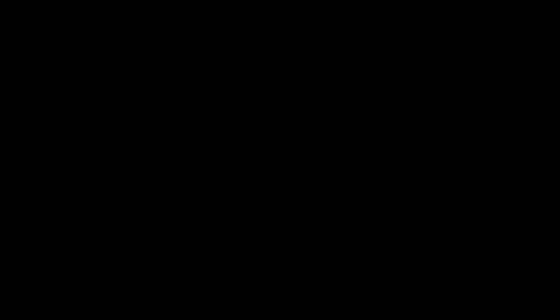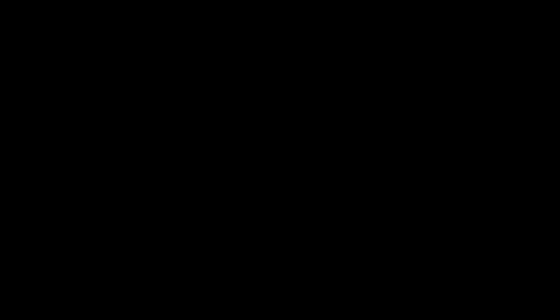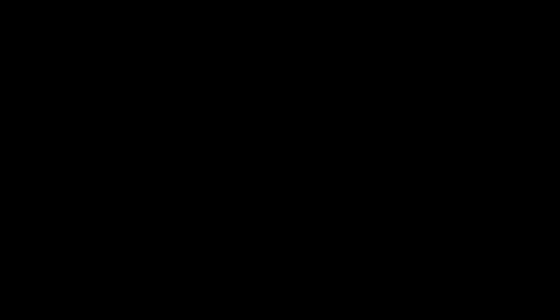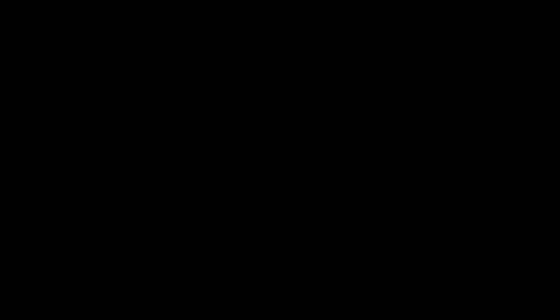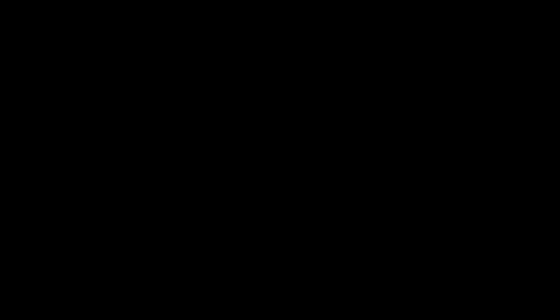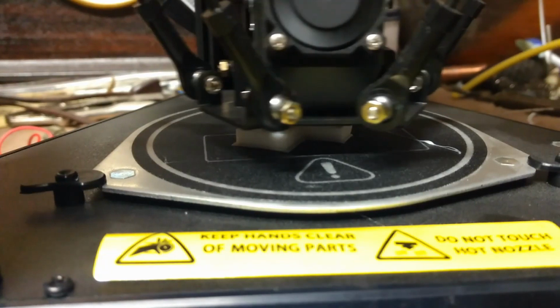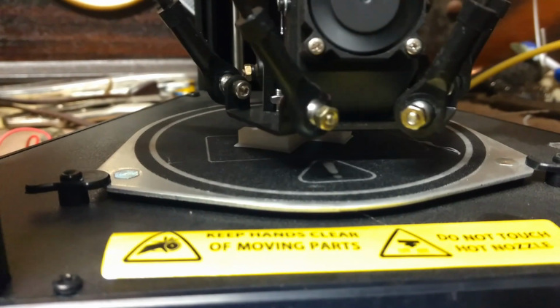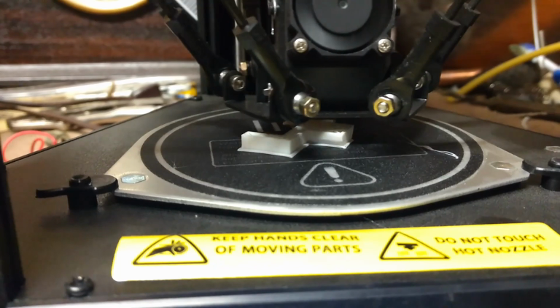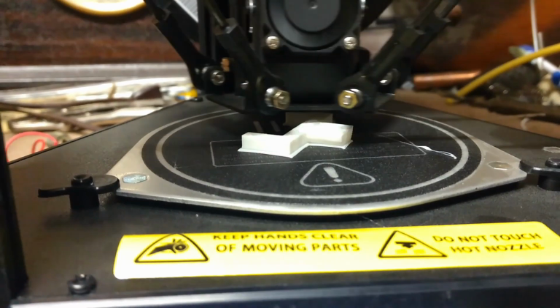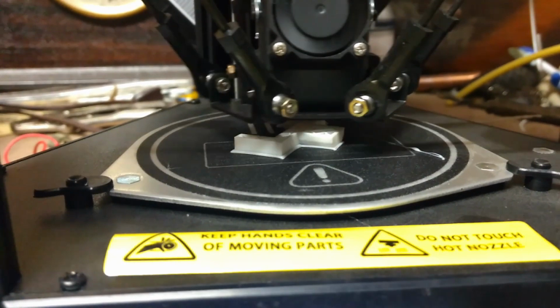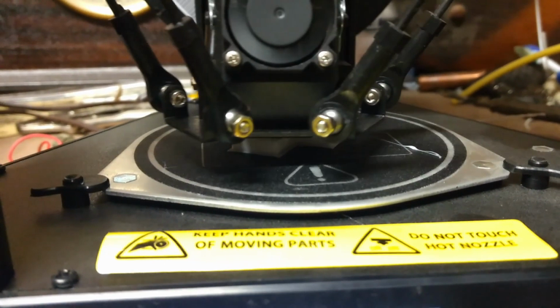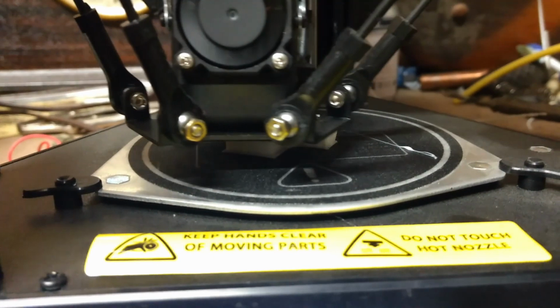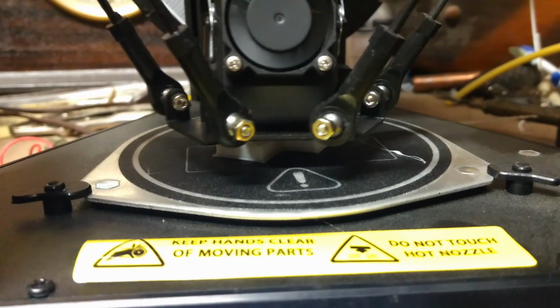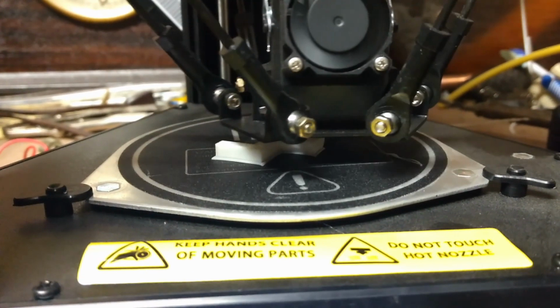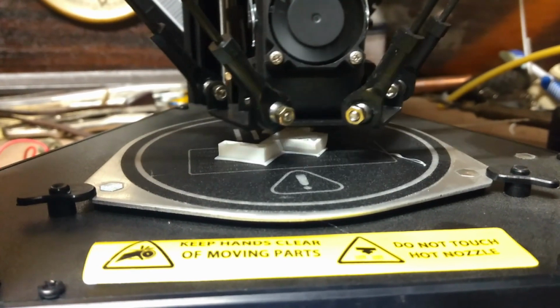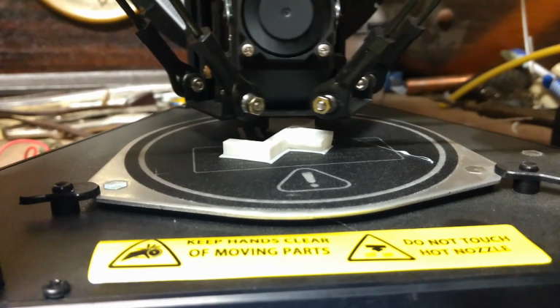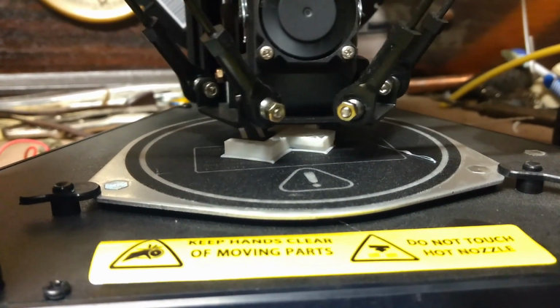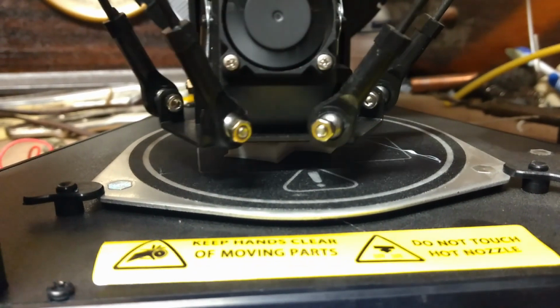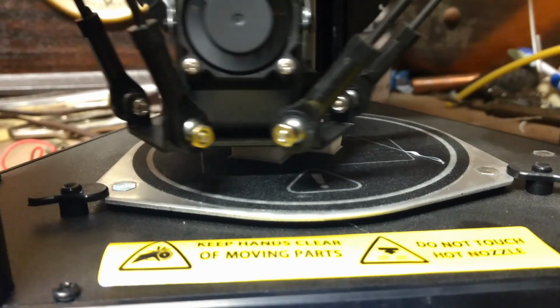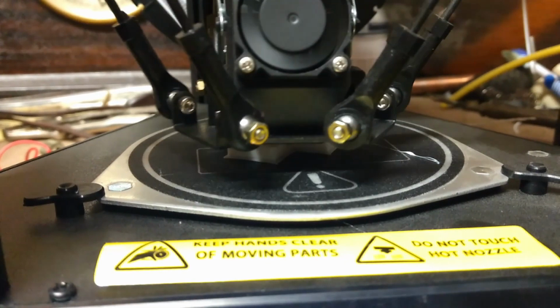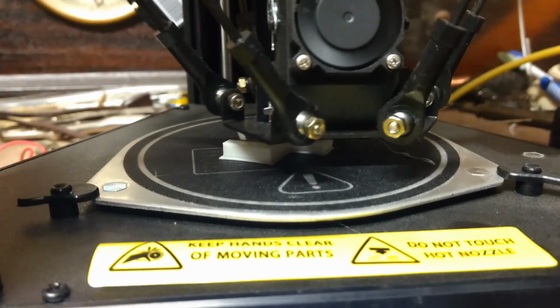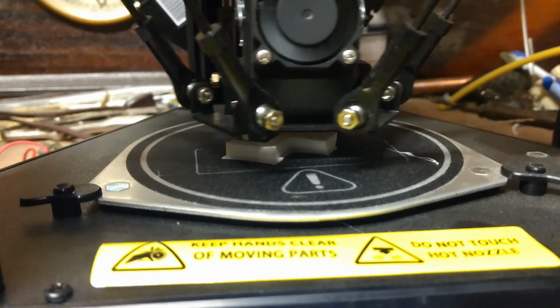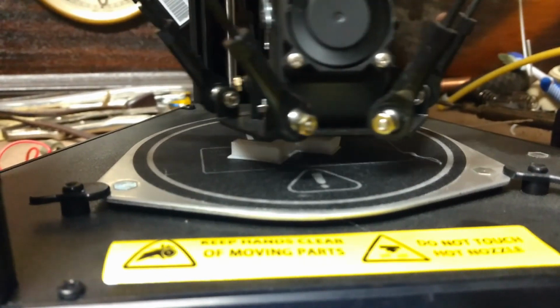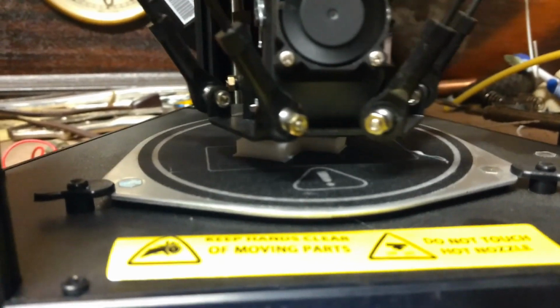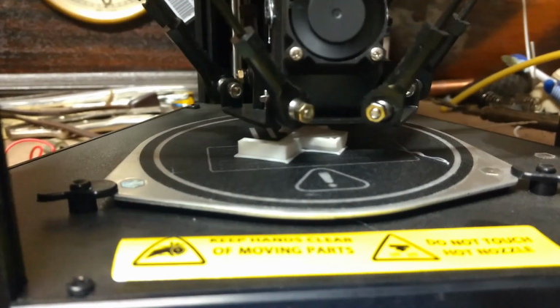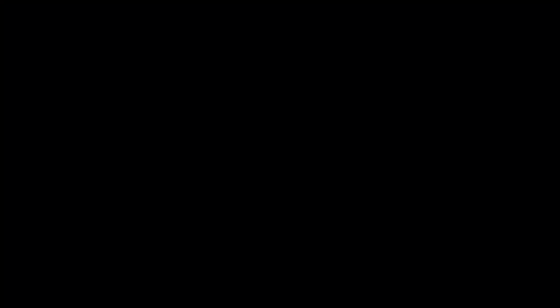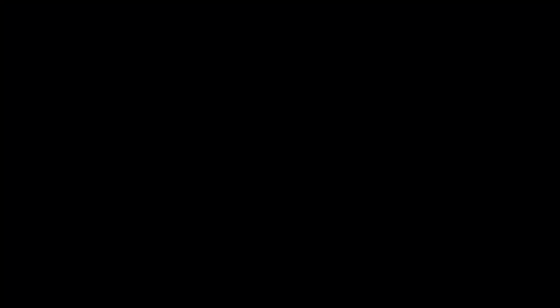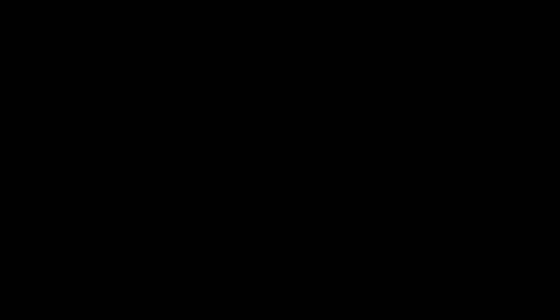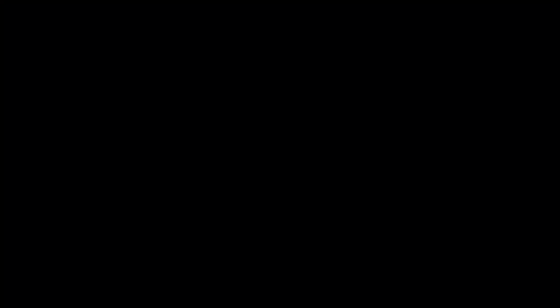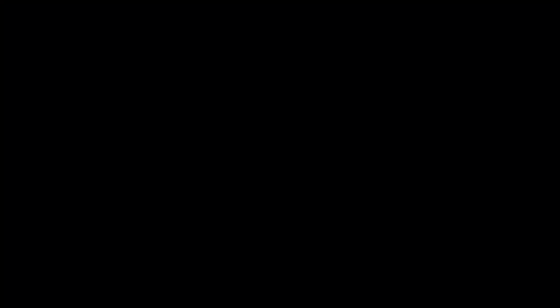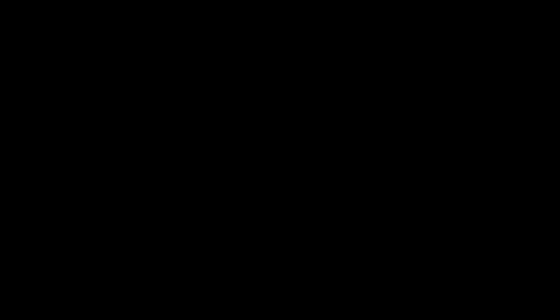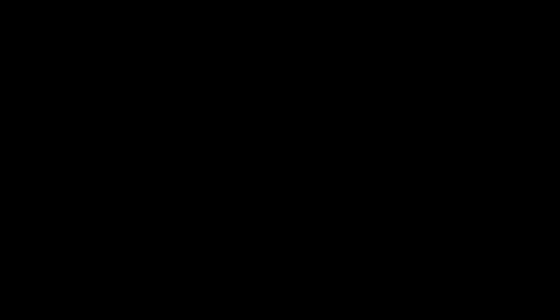Eventually, the answer to my problems was given to me. I now own a 3D printer, so I can print anything I need for a focuser. The only thing I needed was a motor, and I had the perfect solution.